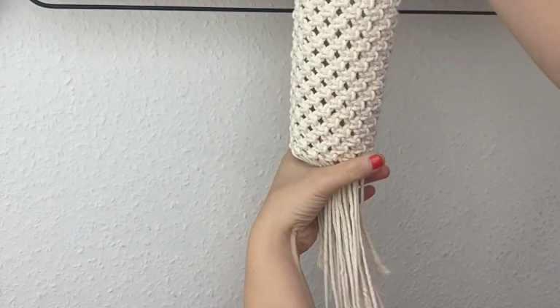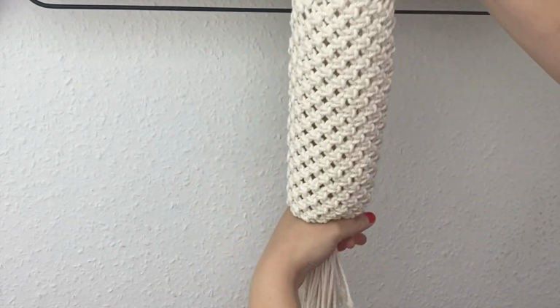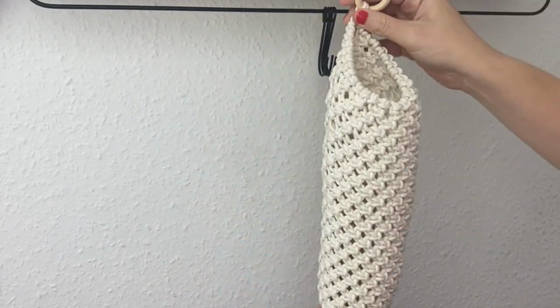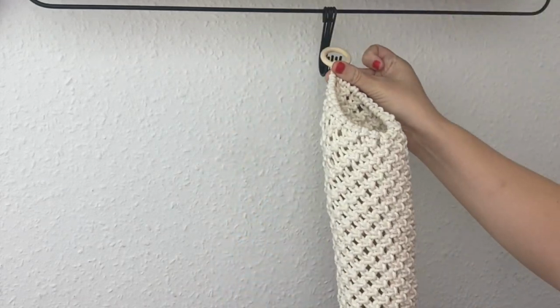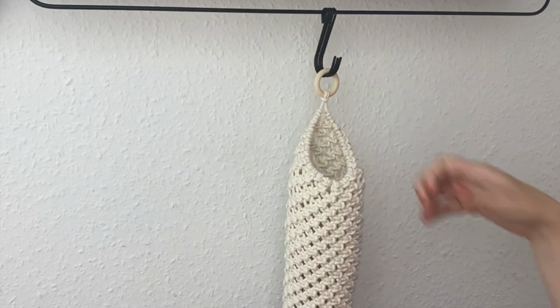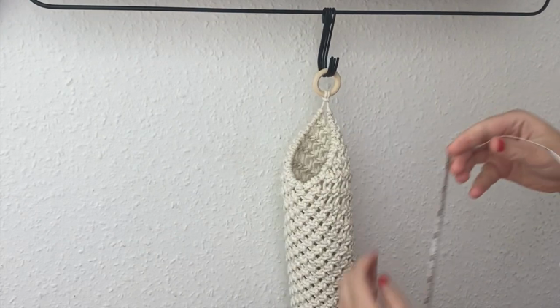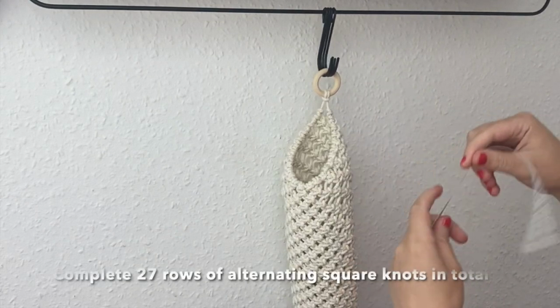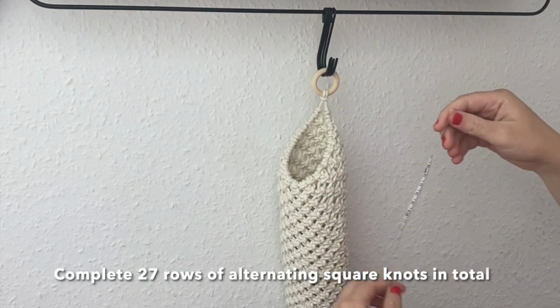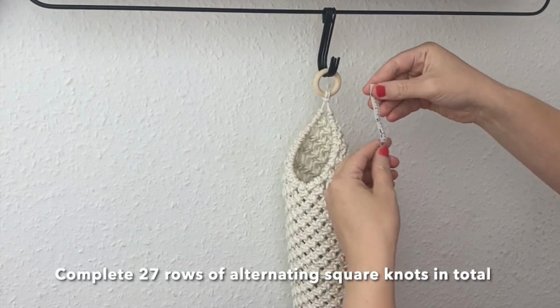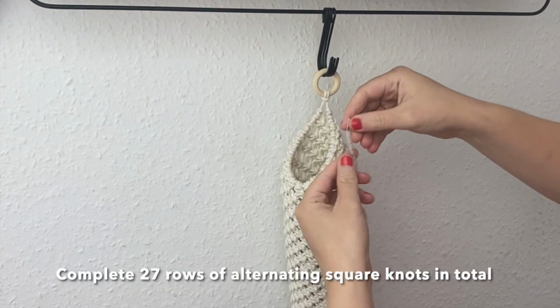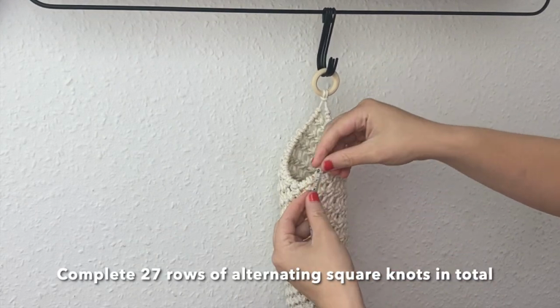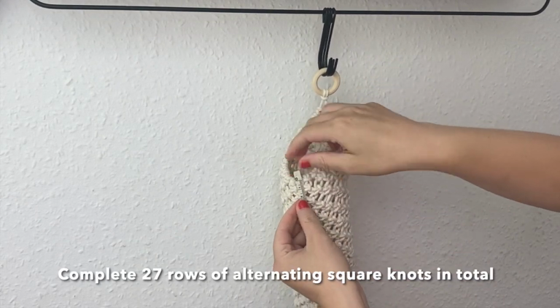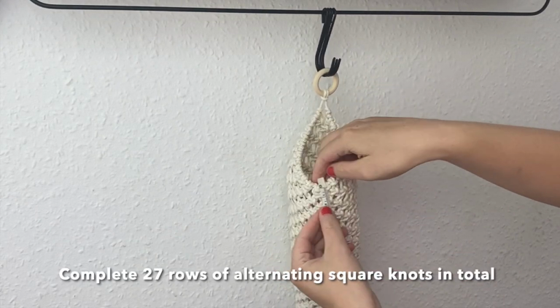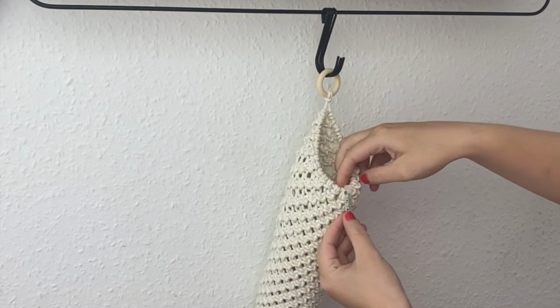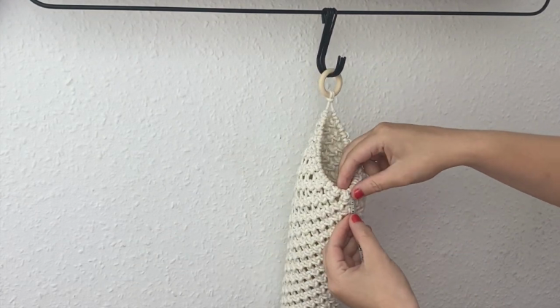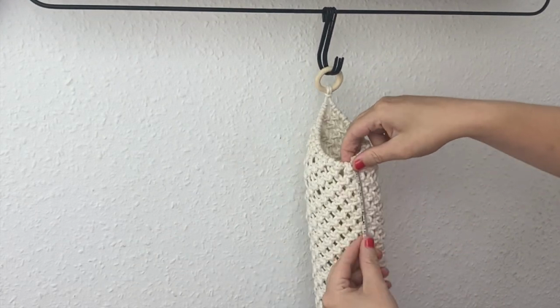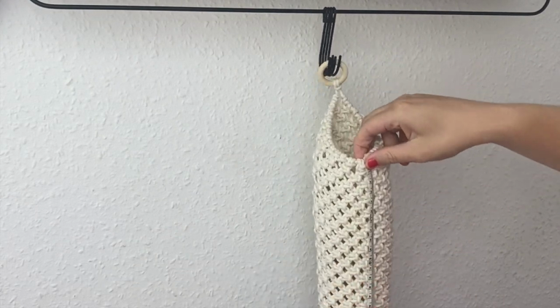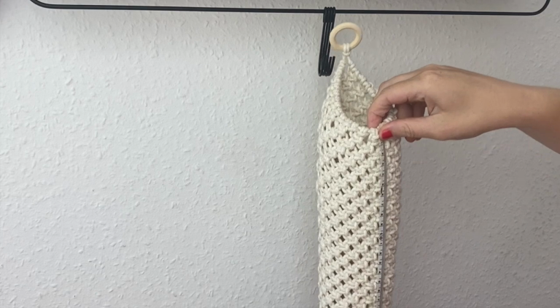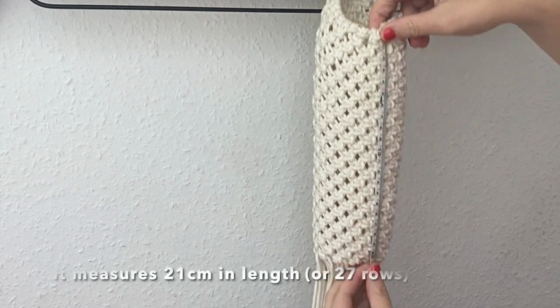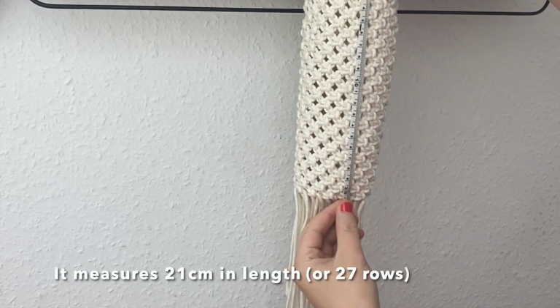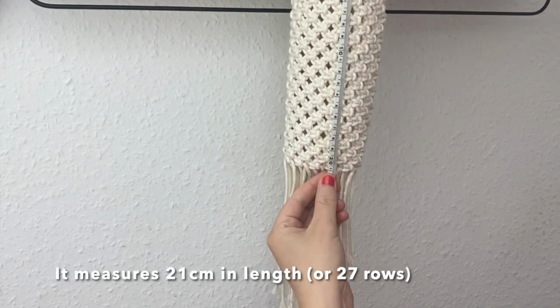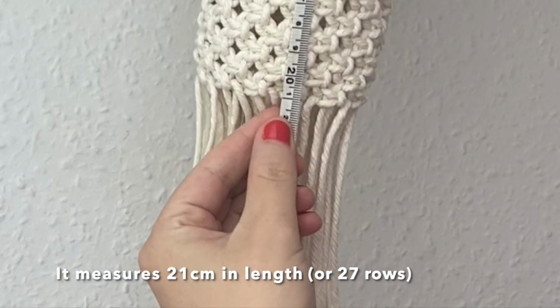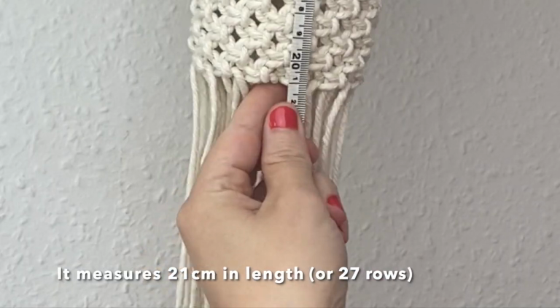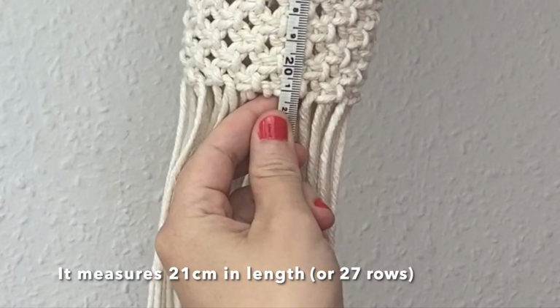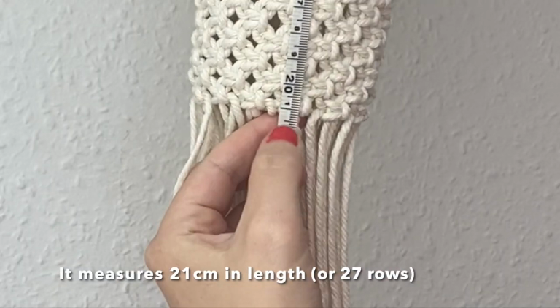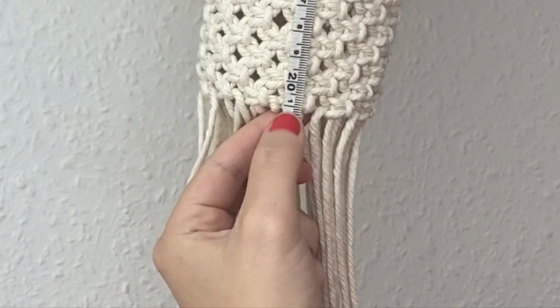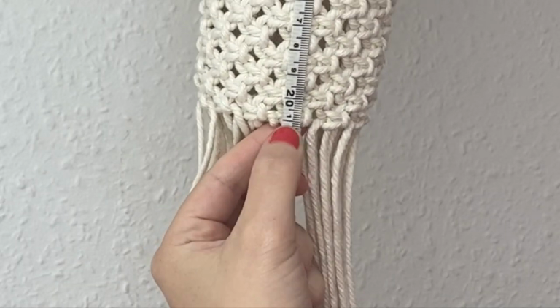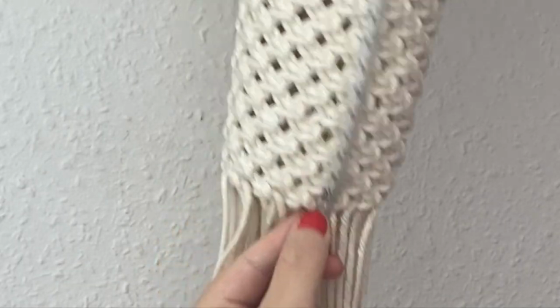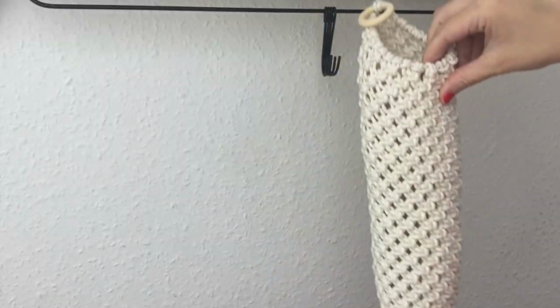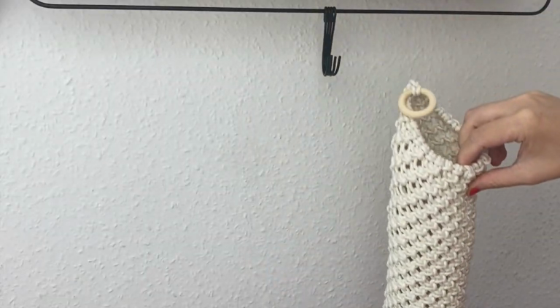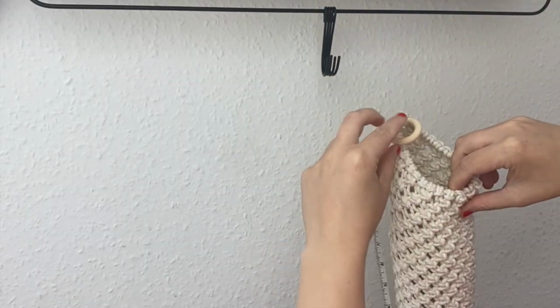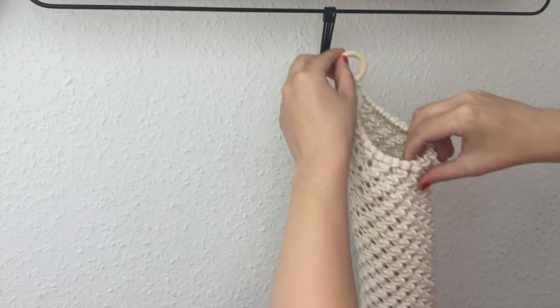Here I'm just showing you that I'm measuring it from the bottom middle point like this to the bottom, and mine was 21 centimeters in length — if you didn't fancy counting out all the rows.